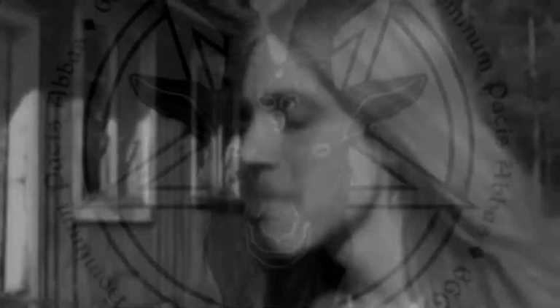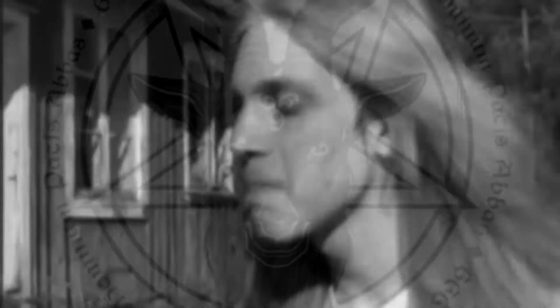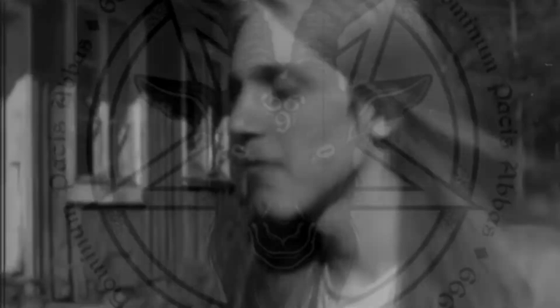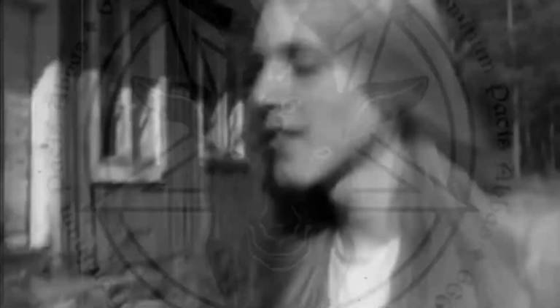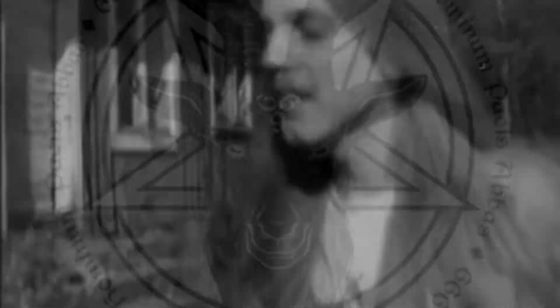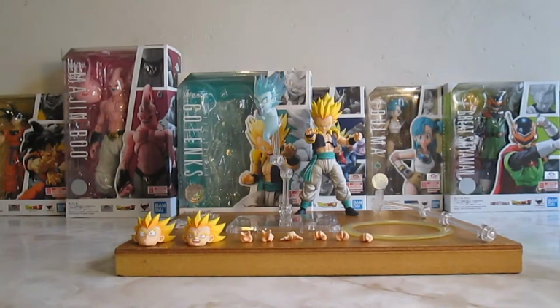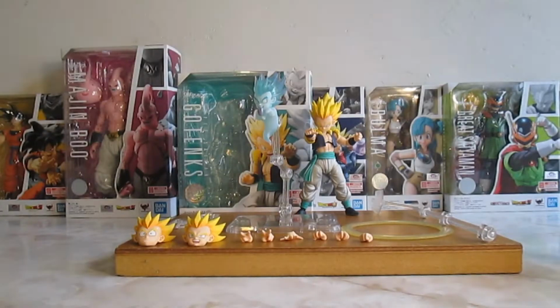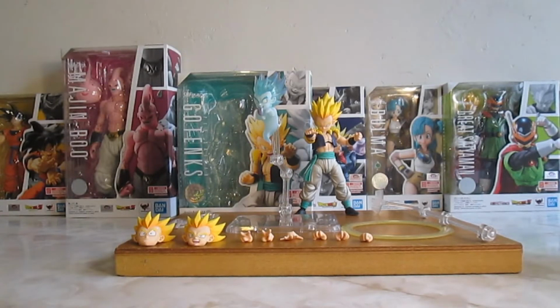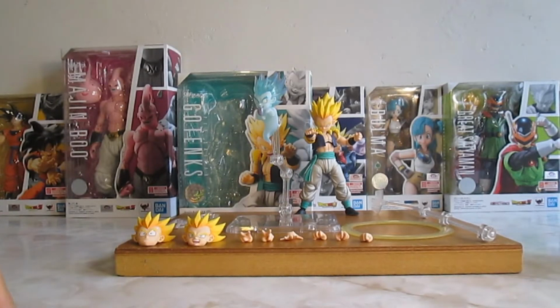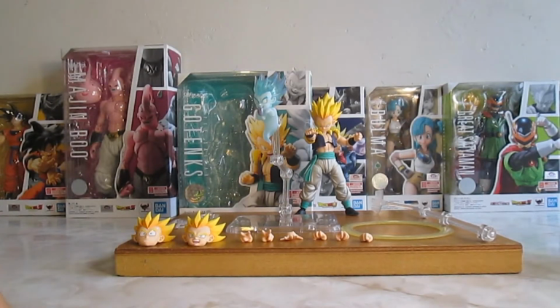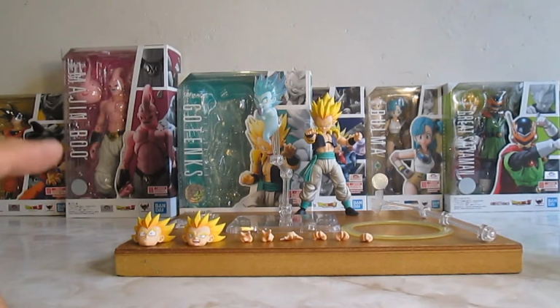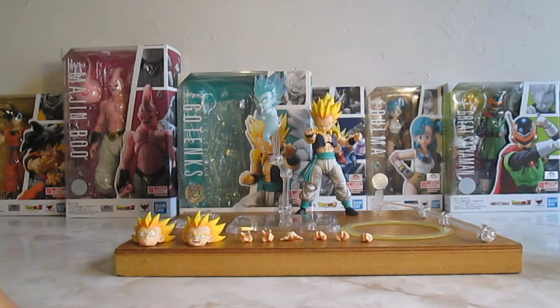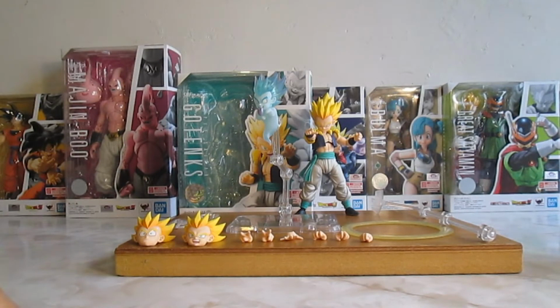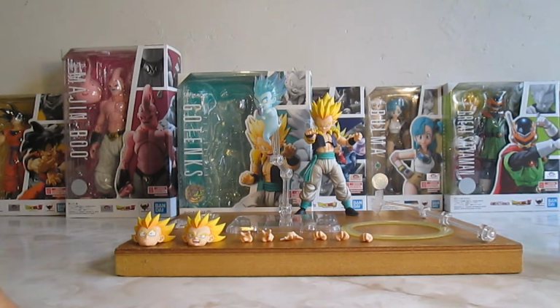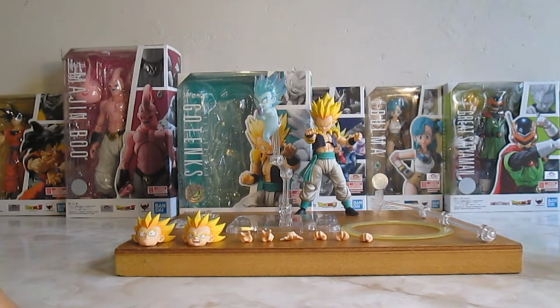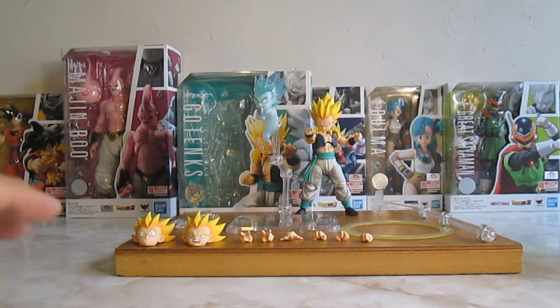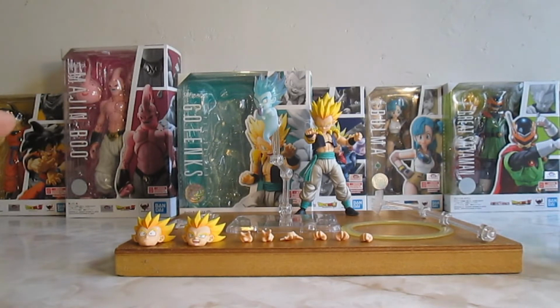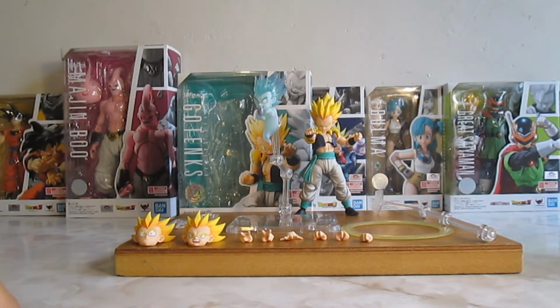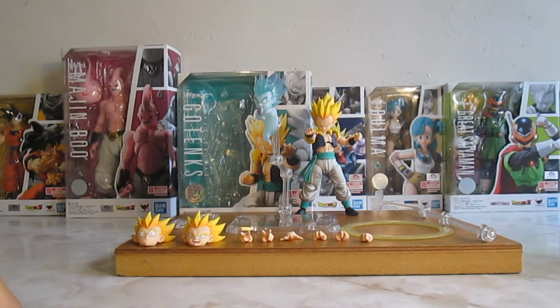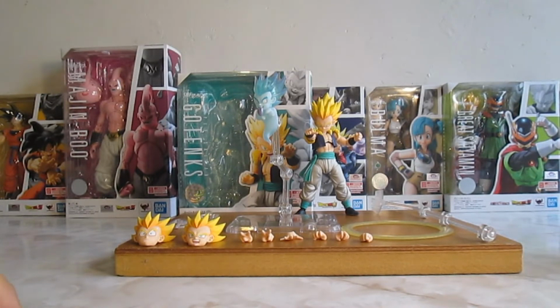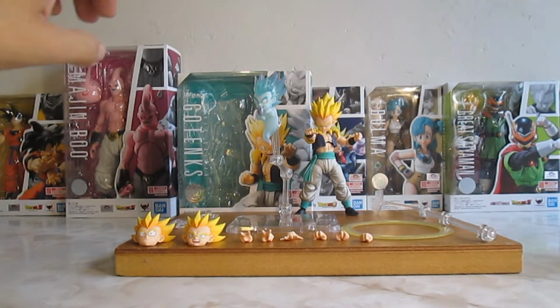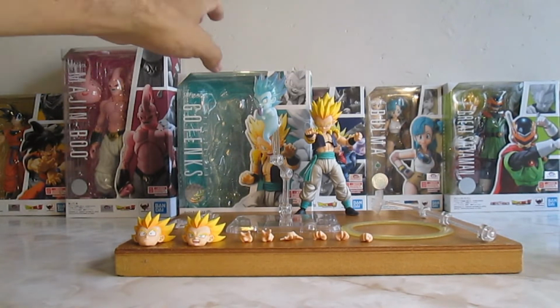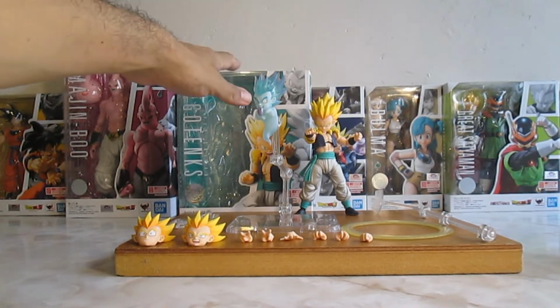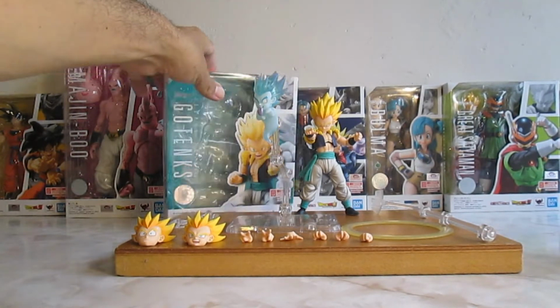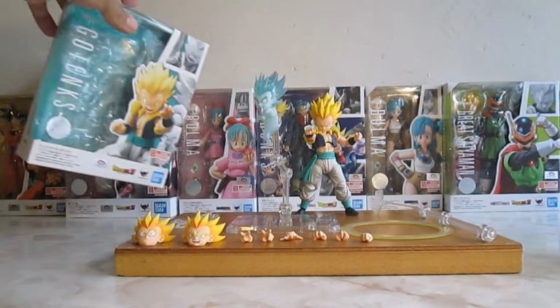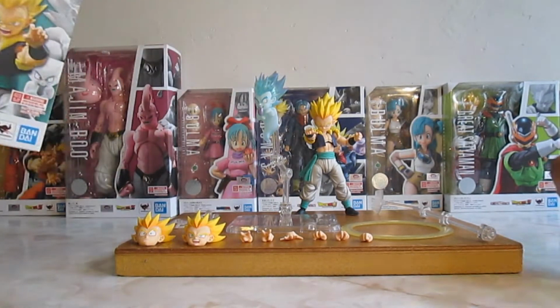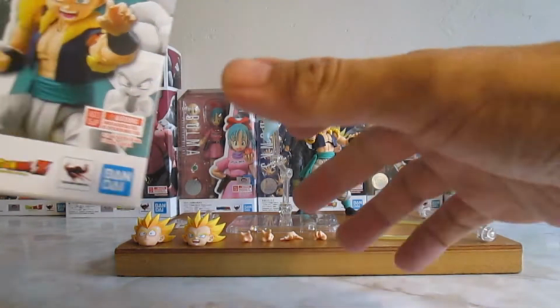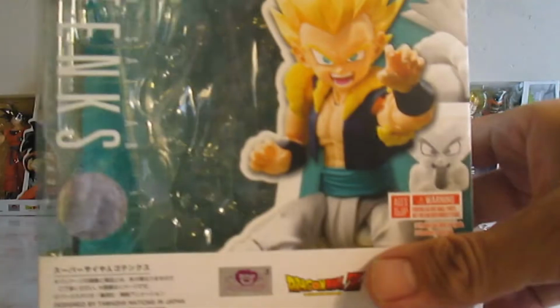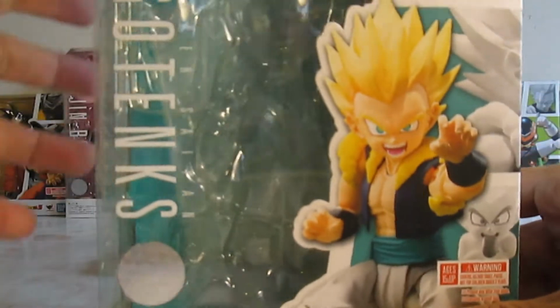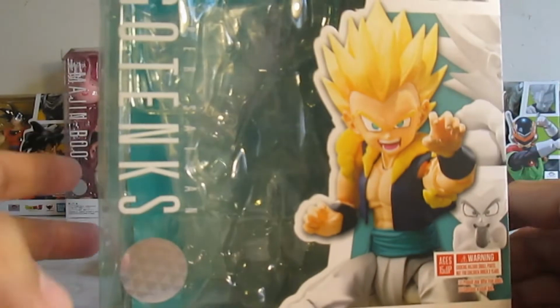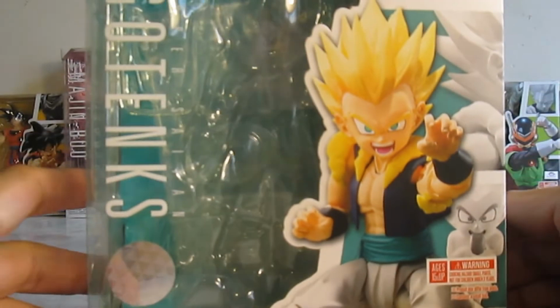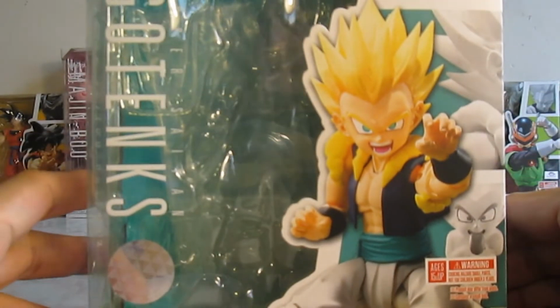Bien, señores, ¿cómo están? Espero que bien. En esta ocasión les traigo la revisión de Gotenks S.H. Figuarts Super Saiyajin. Y vamos a comenzar con el empaque.